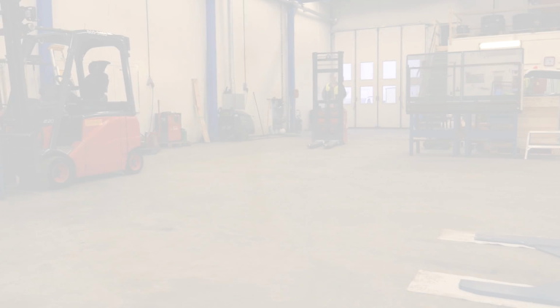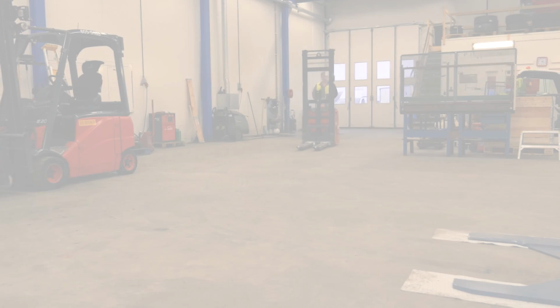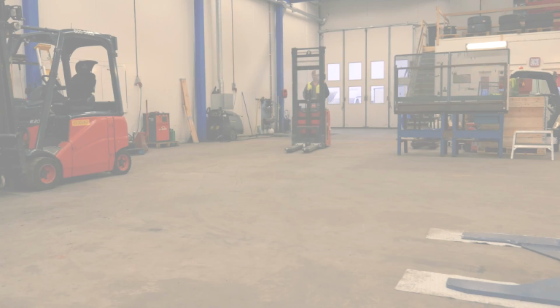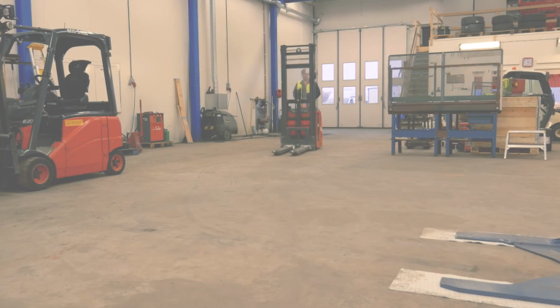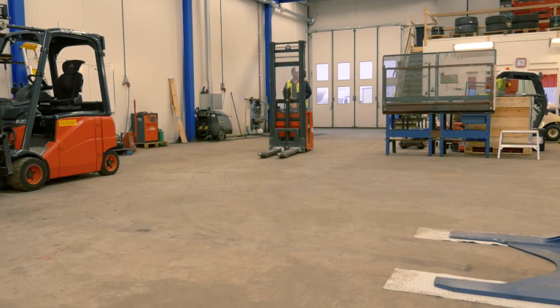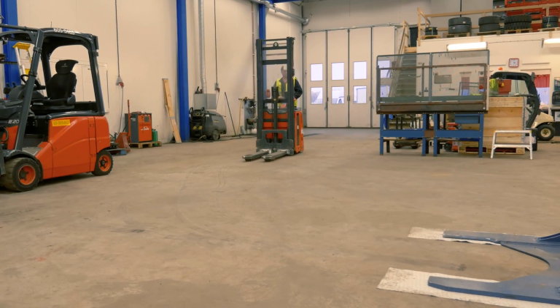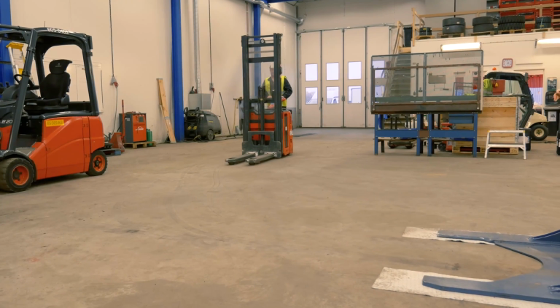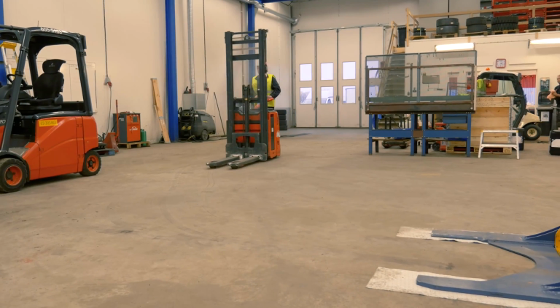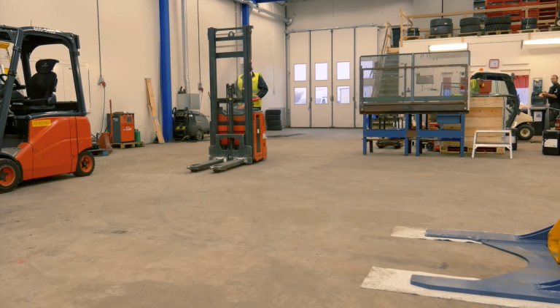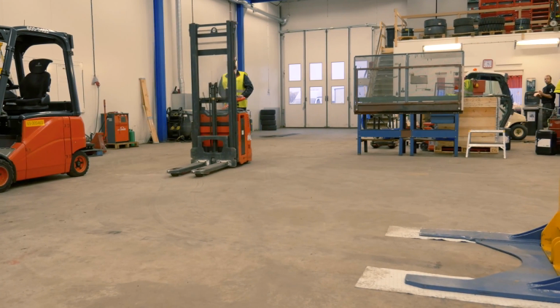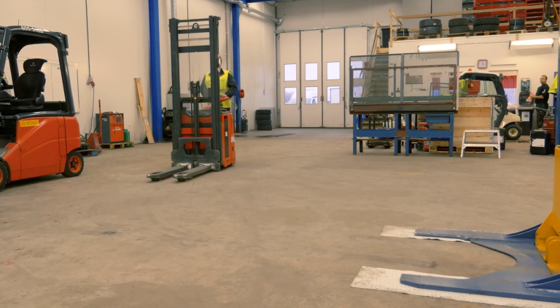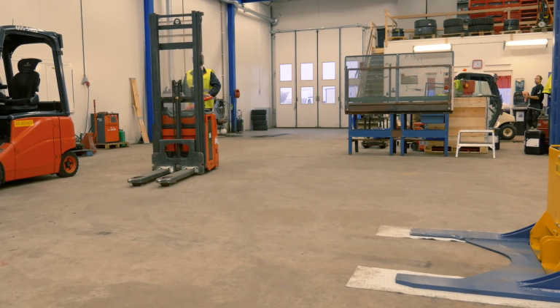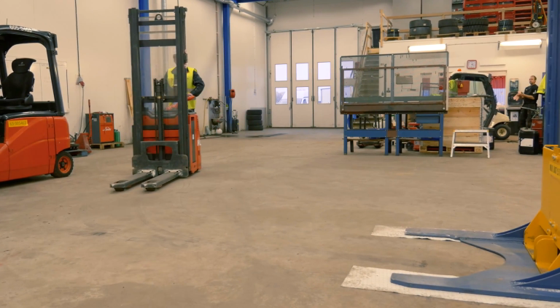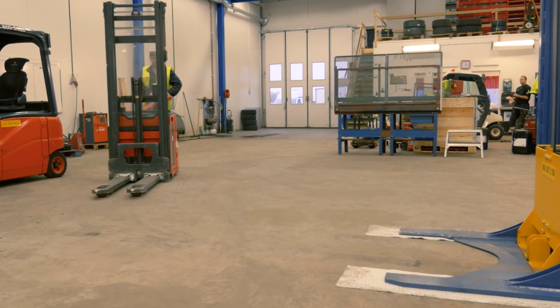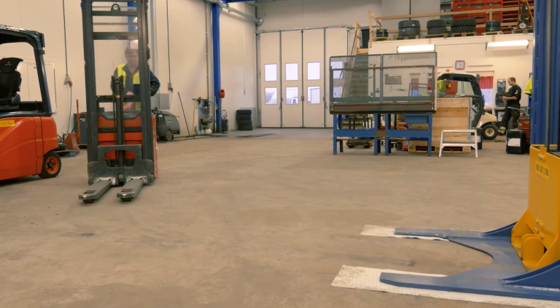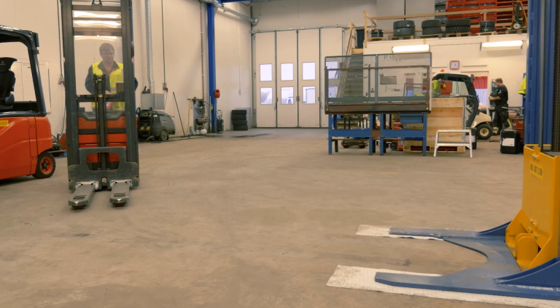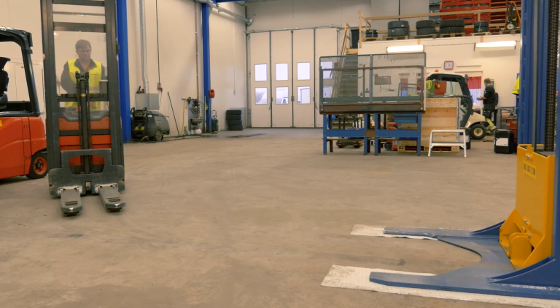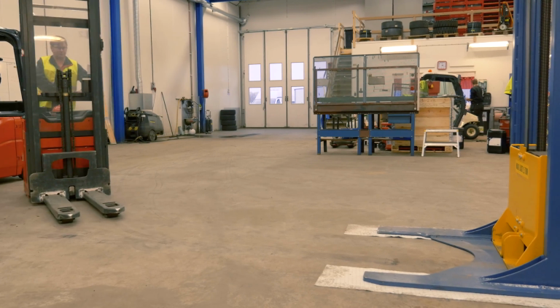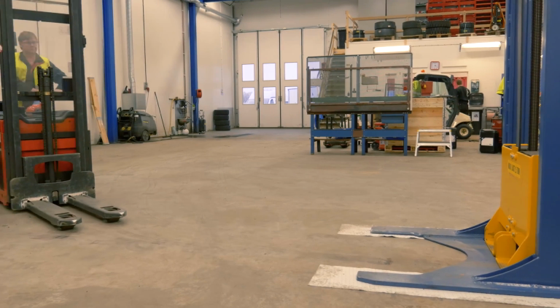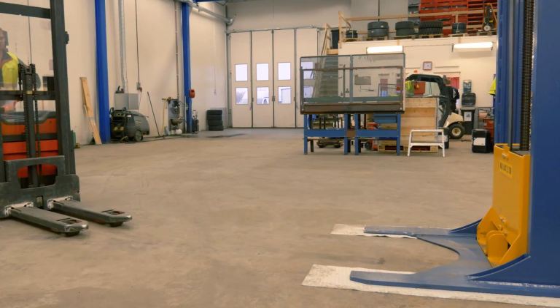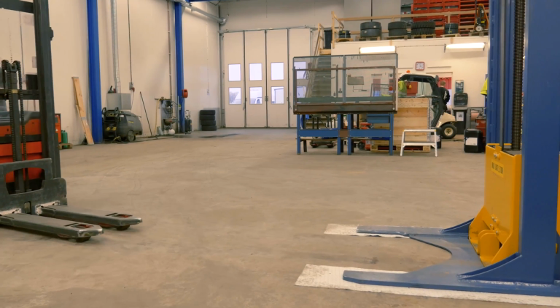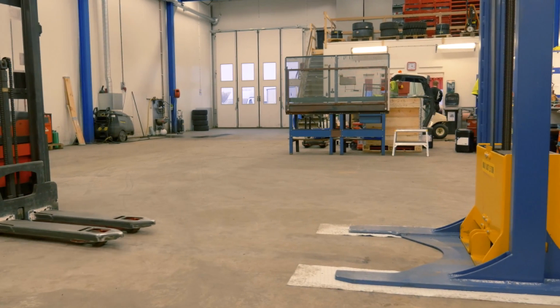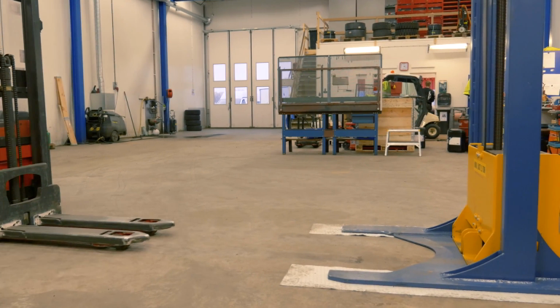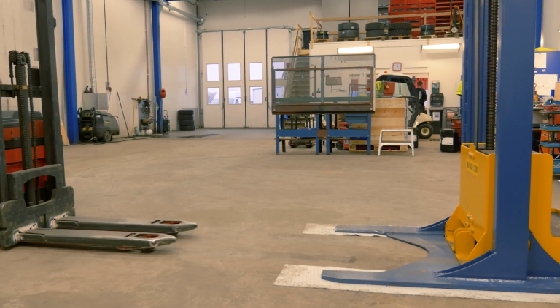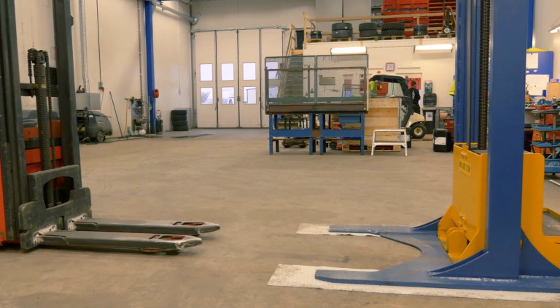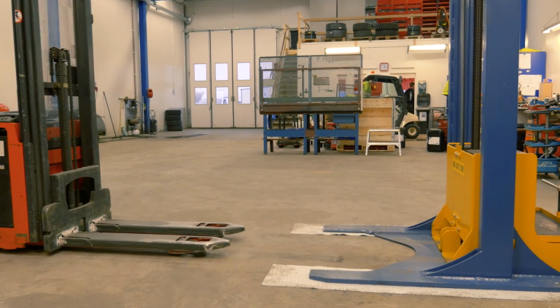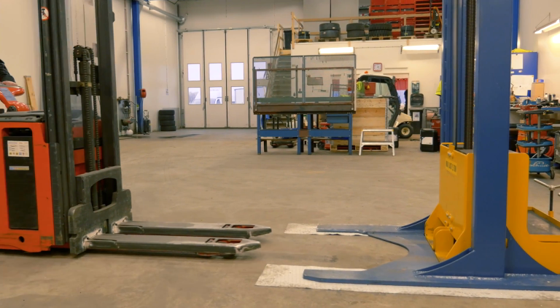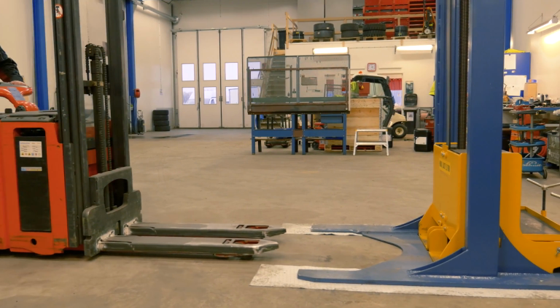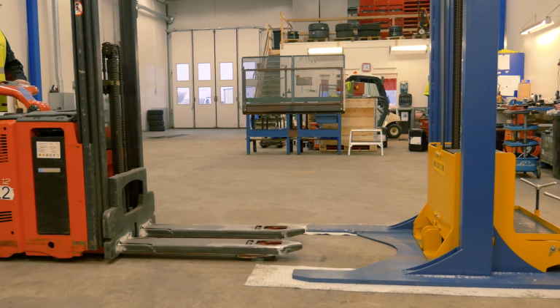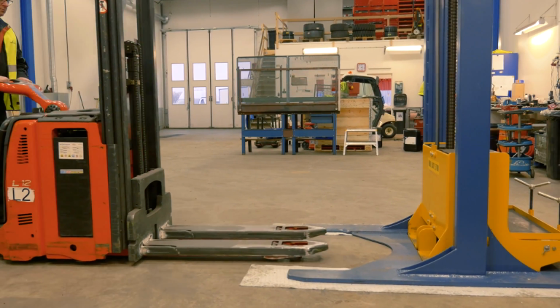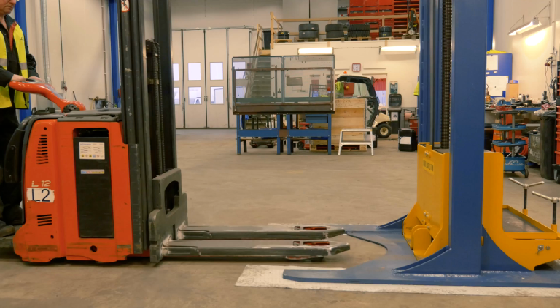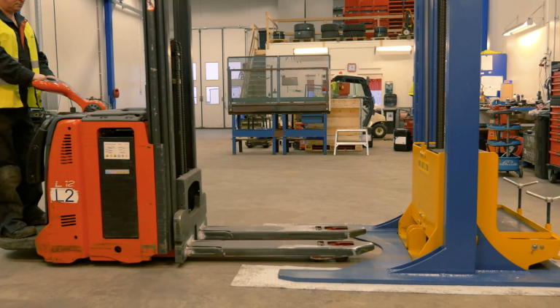Dendrolift SS2 will lift your powered stacker truck to a comfortable working height for quick, safe and easy maintenance, and it only takes a minute.